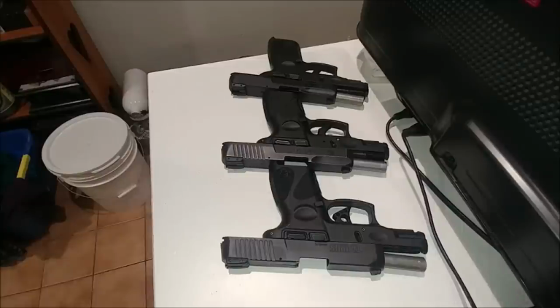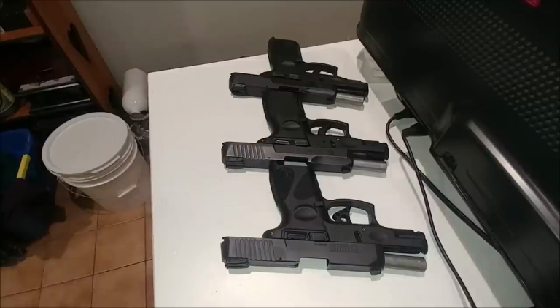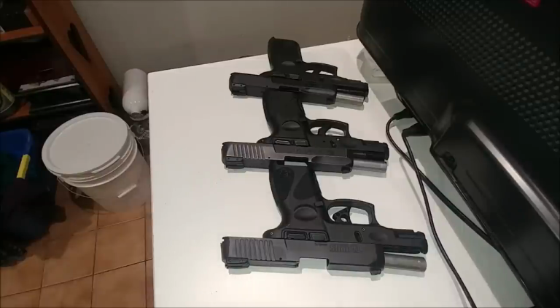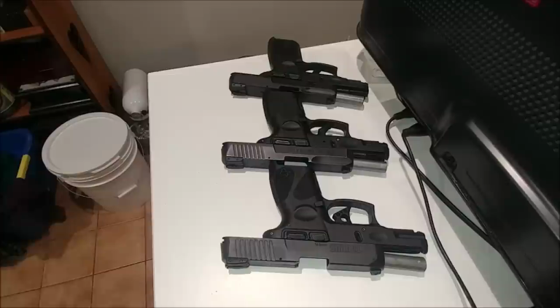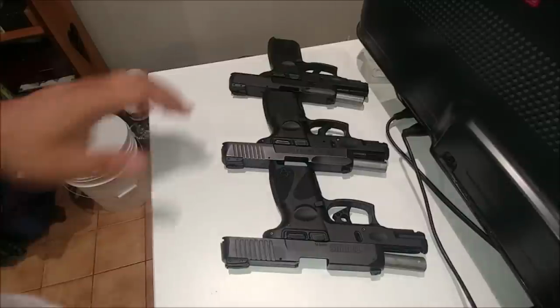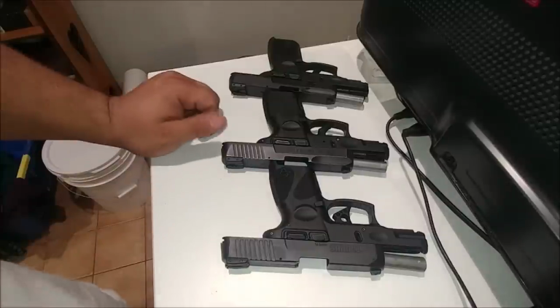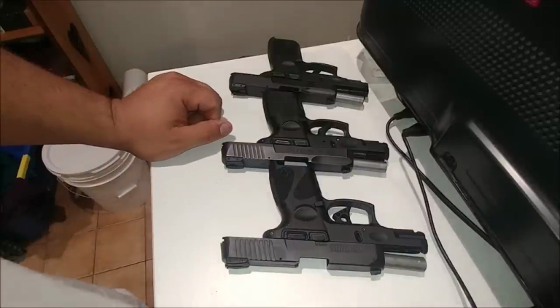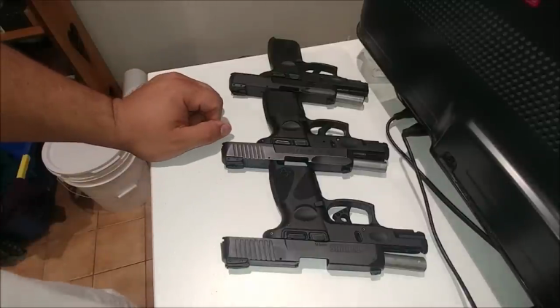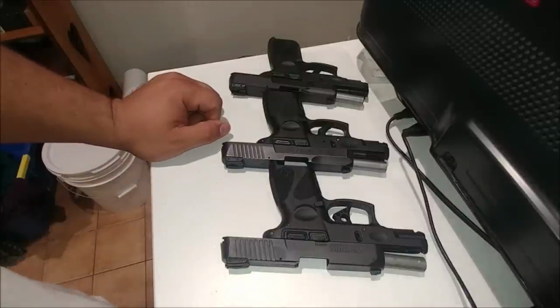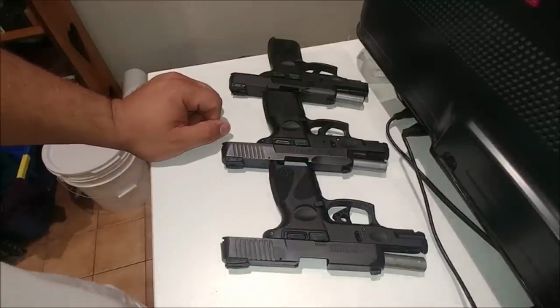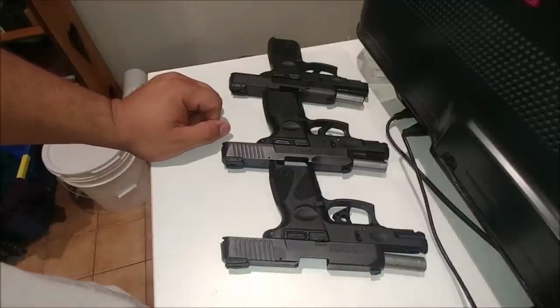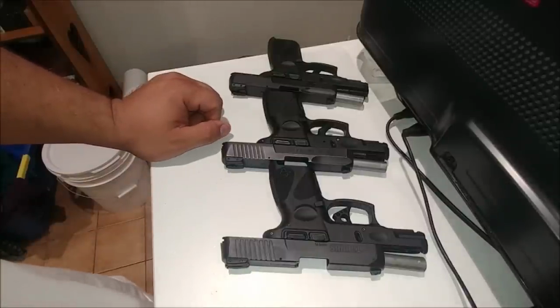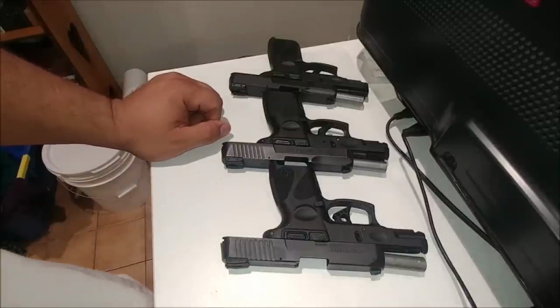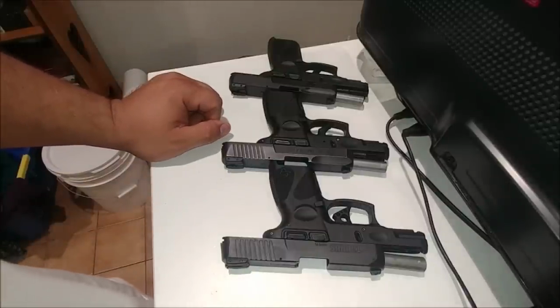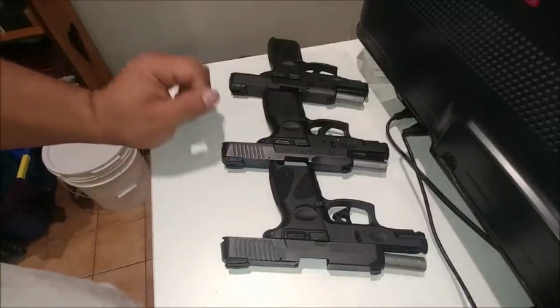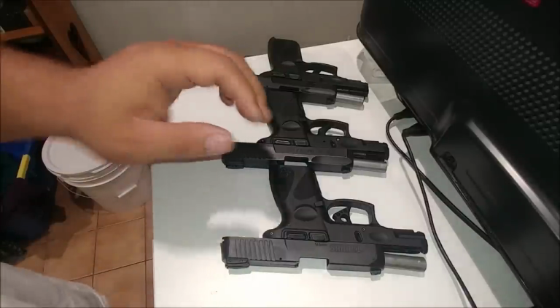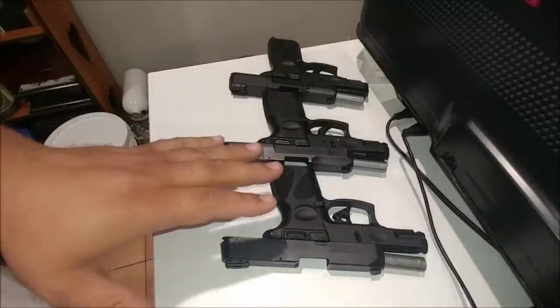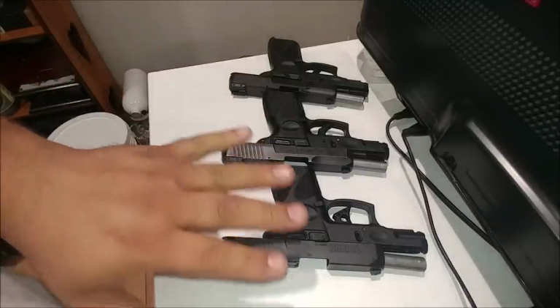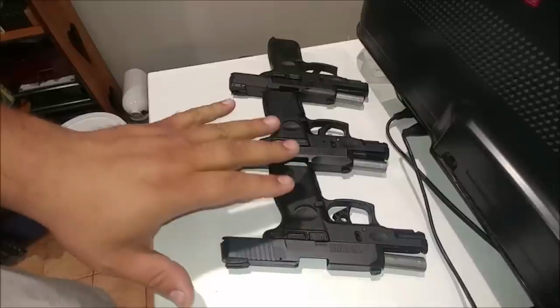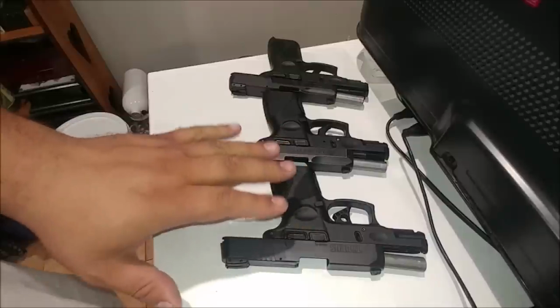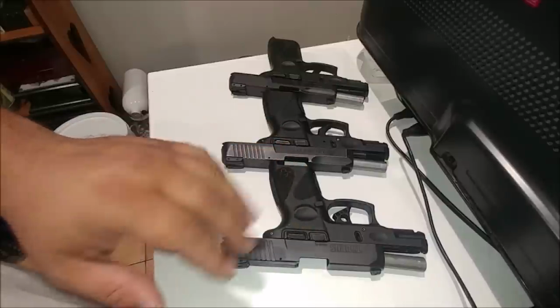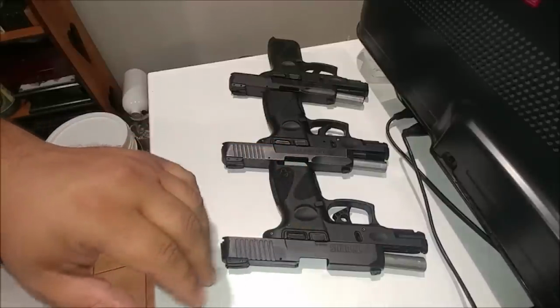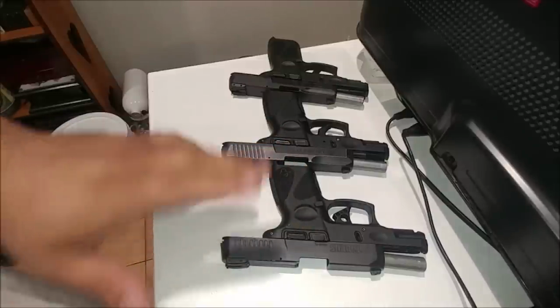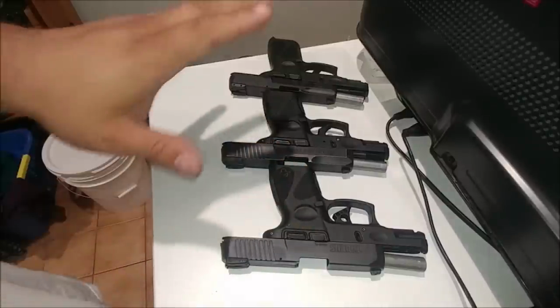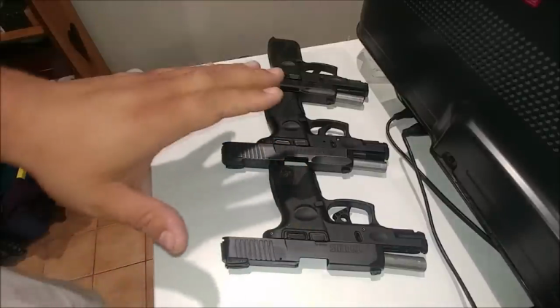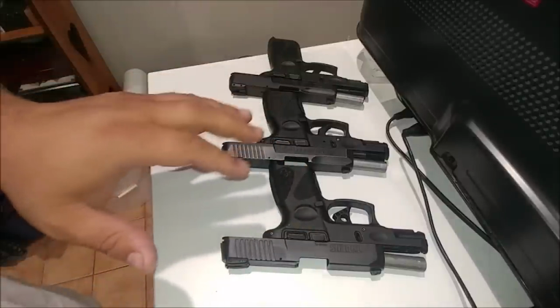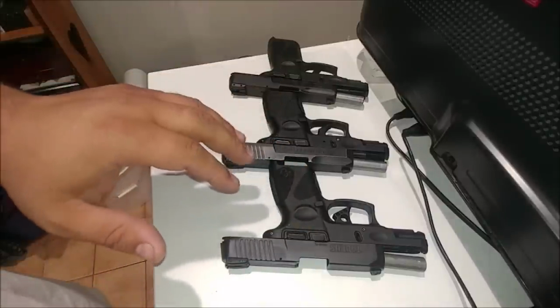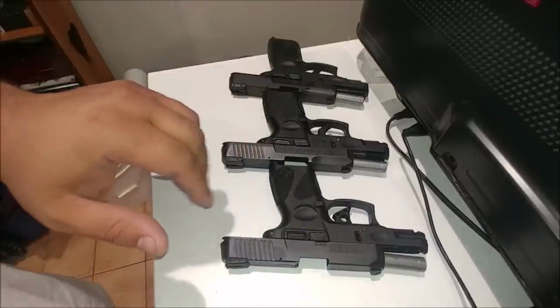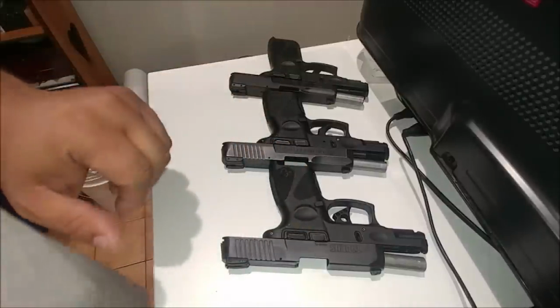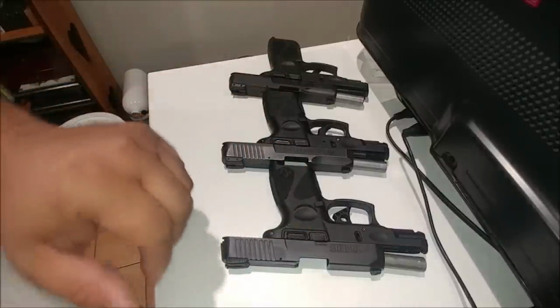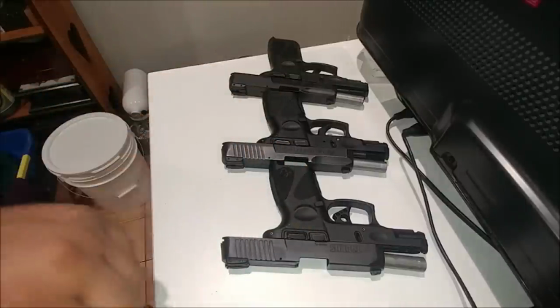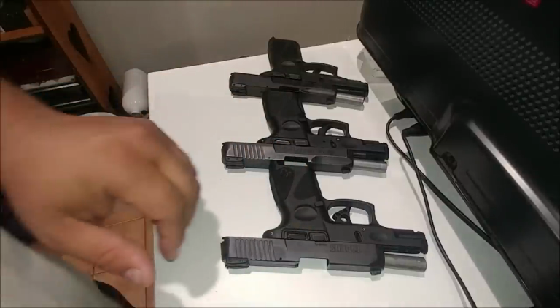Hey guys, this is Keep Tinkering. I'm back. Sorry about my super ghetto recording location here. I just moved to a new place and I'm still settling in, so I don't really have my area set up to make videos yet. So this is just a real quickie.